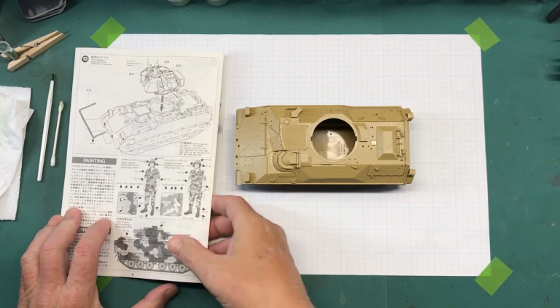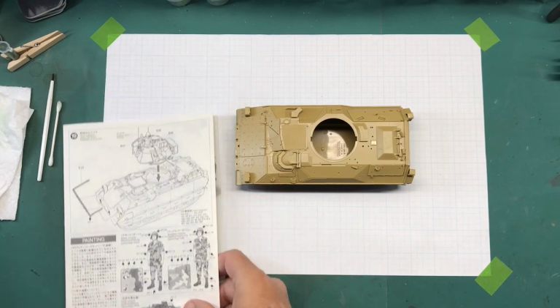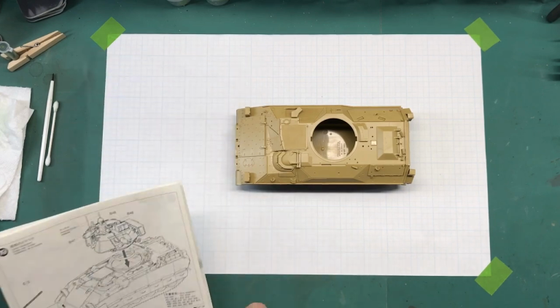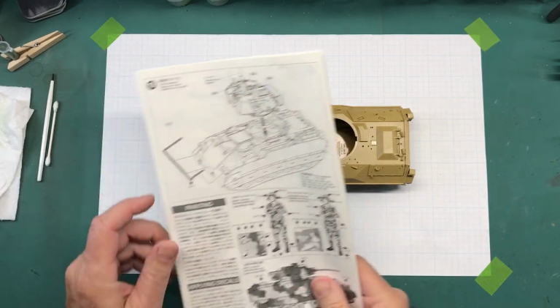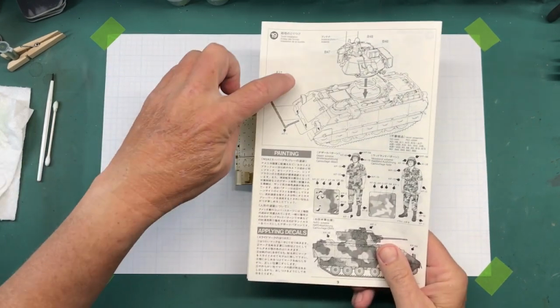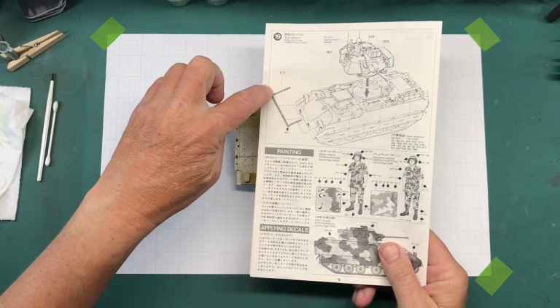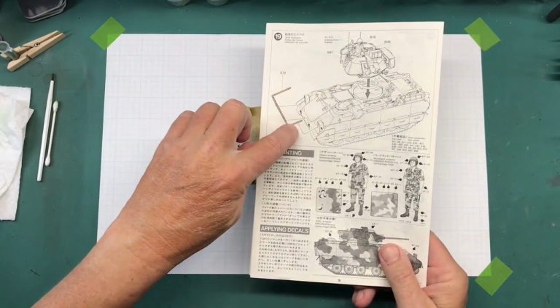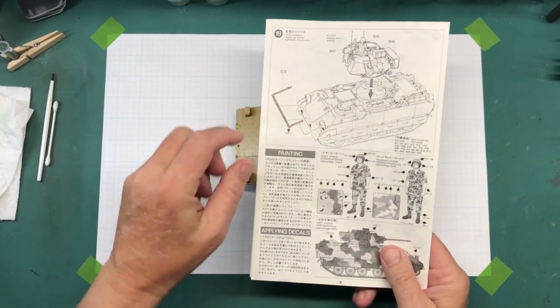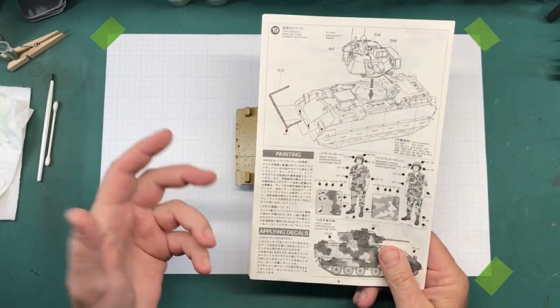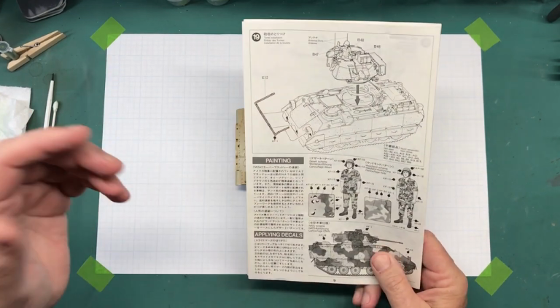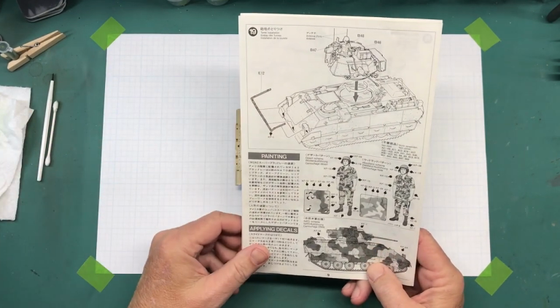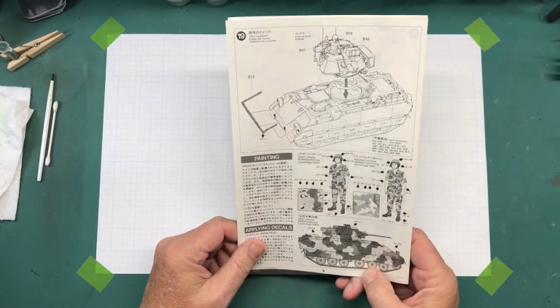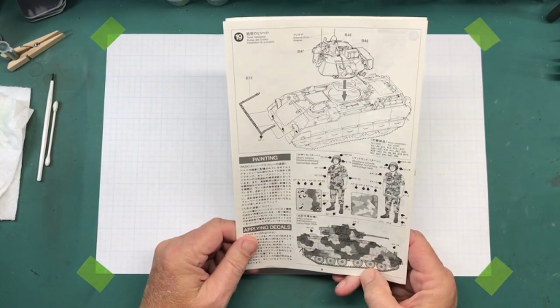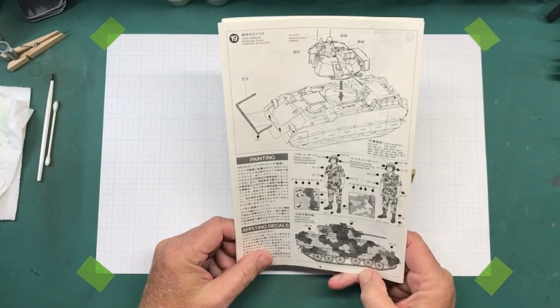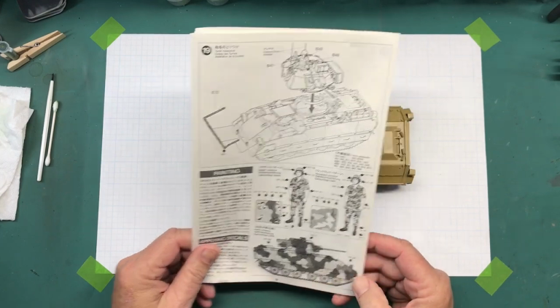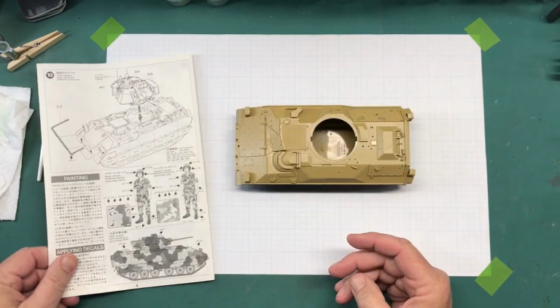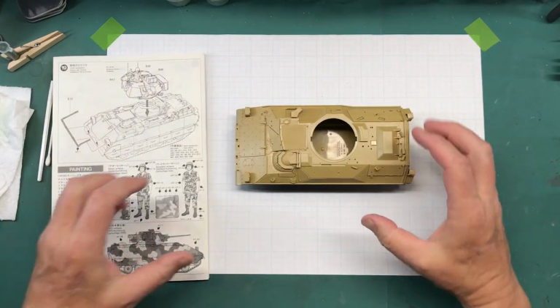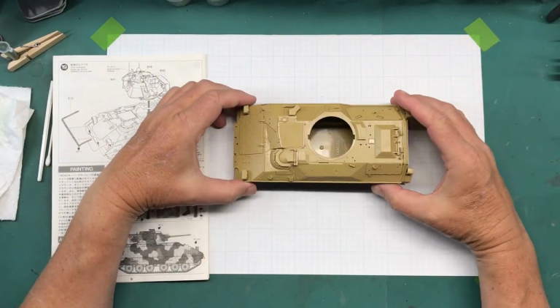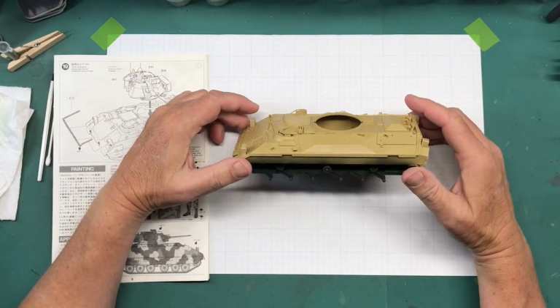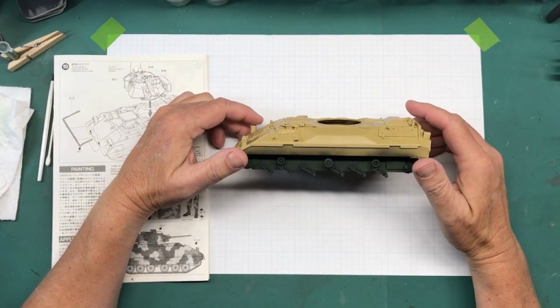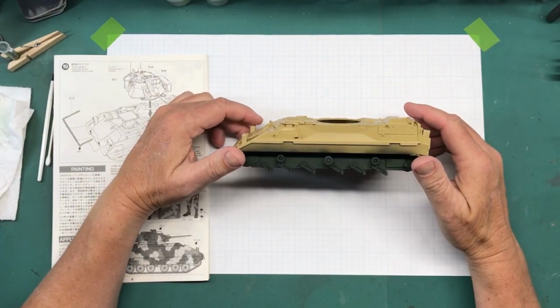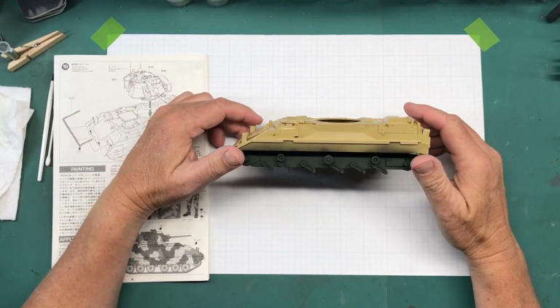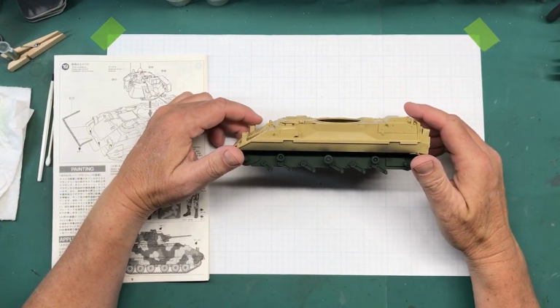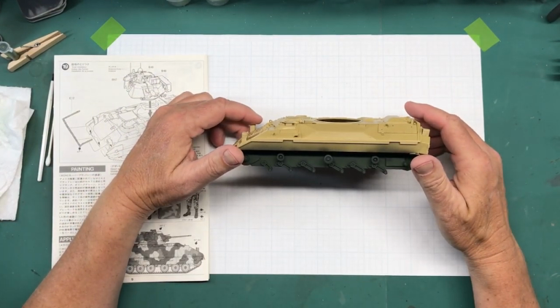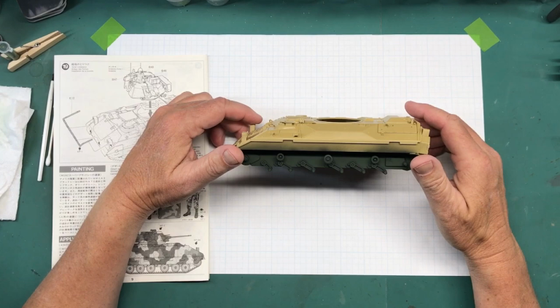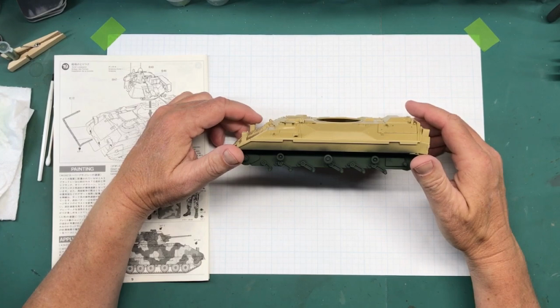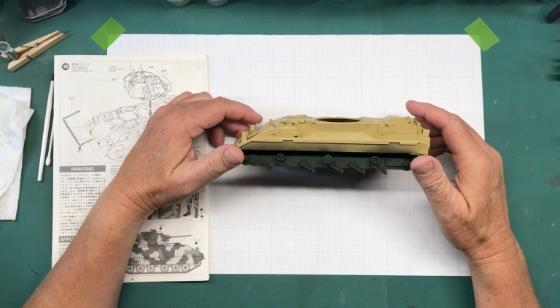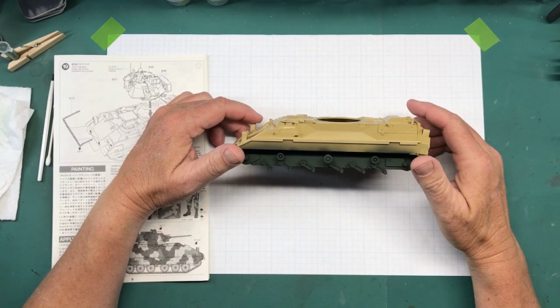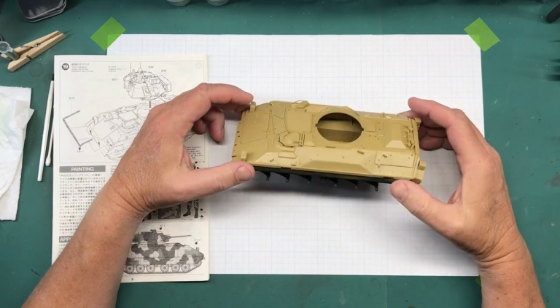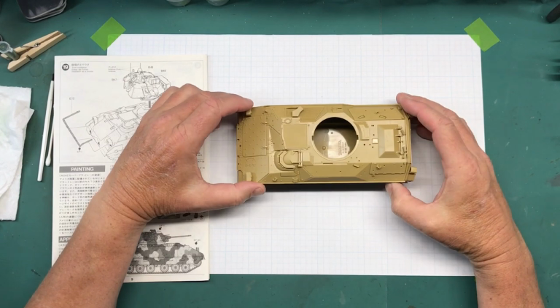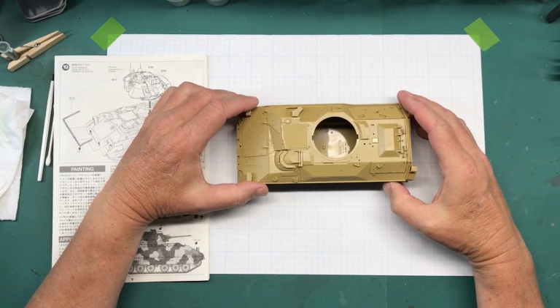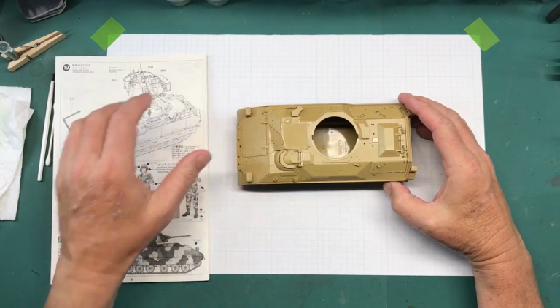I have not put on the side skirts, and I have not put on this part right here — which I have no idea what it is — it's just painted black. But I'm ready to start moving along on this.